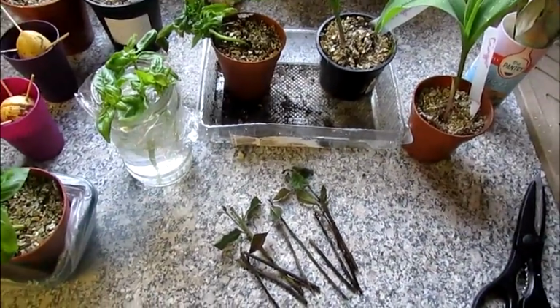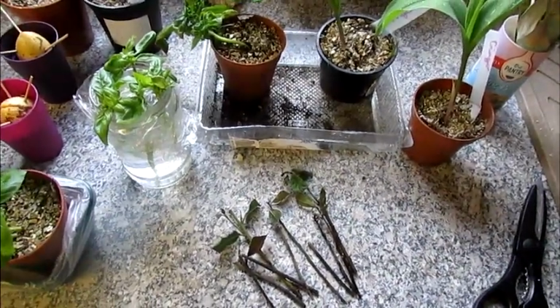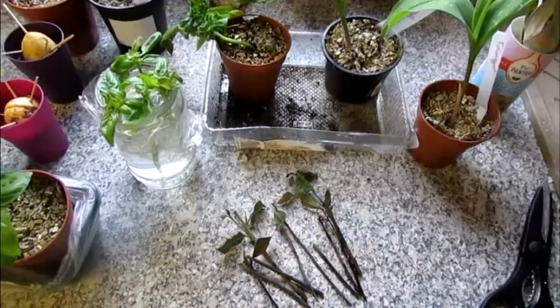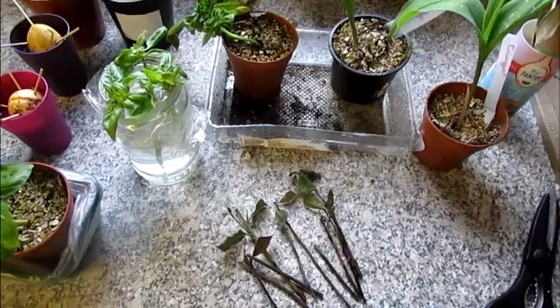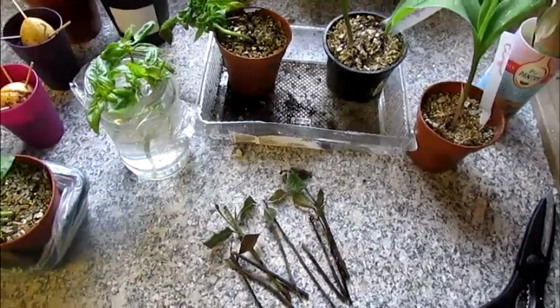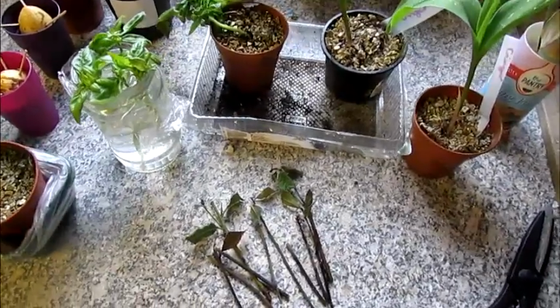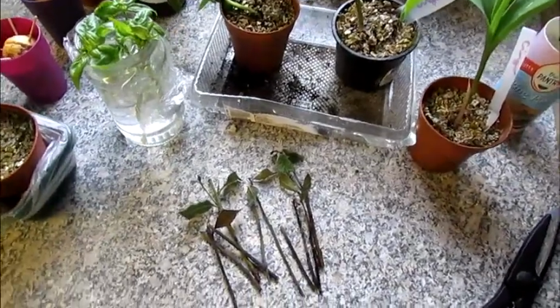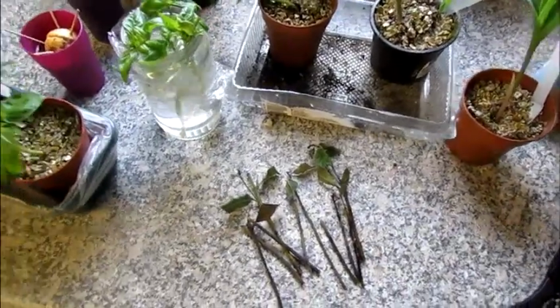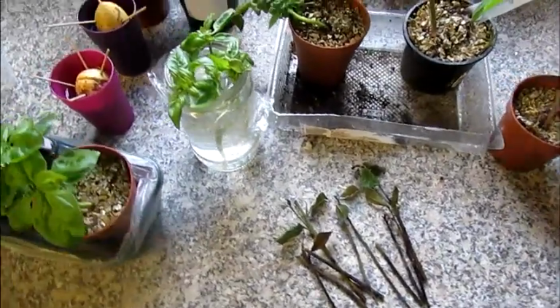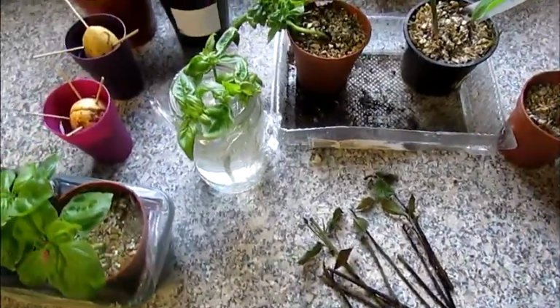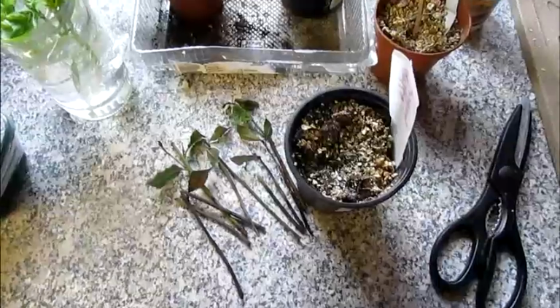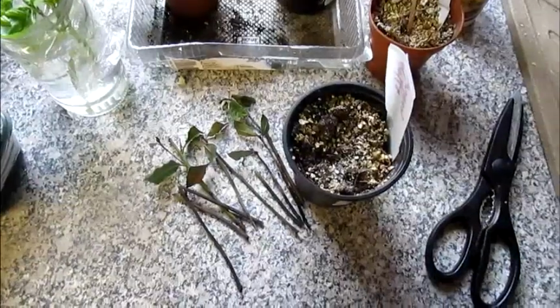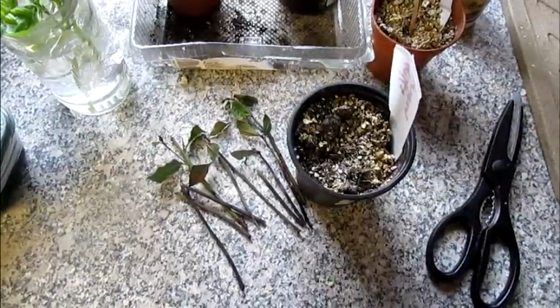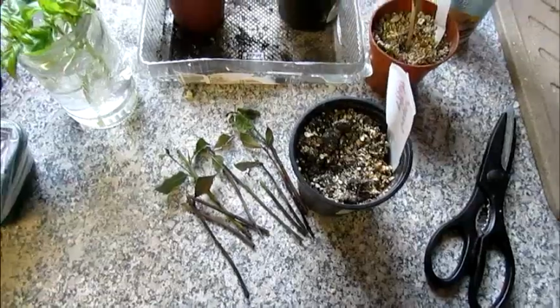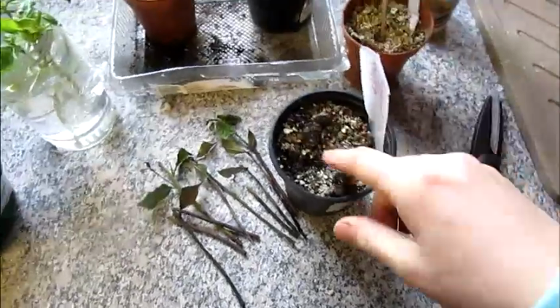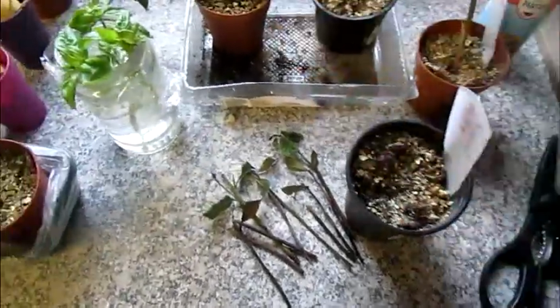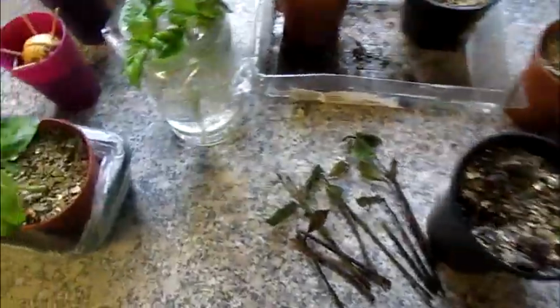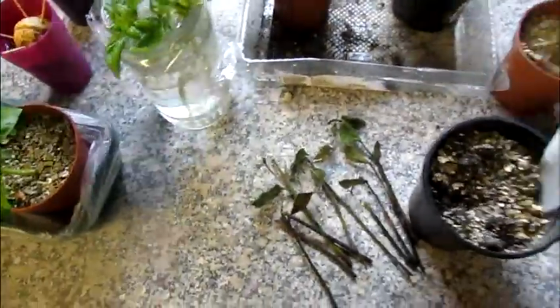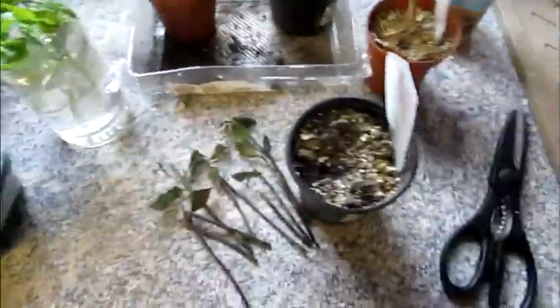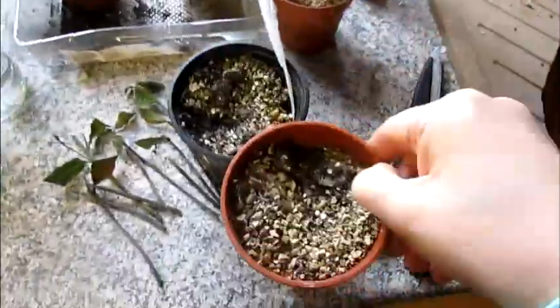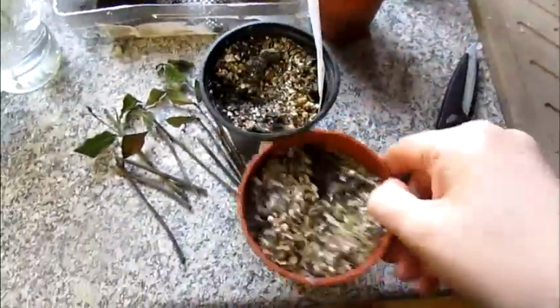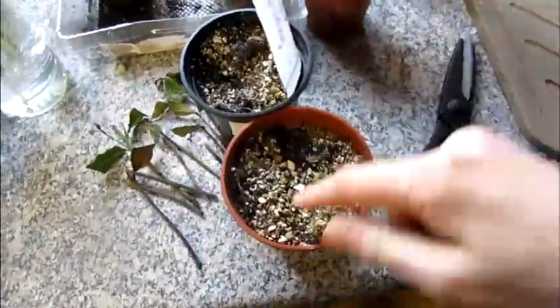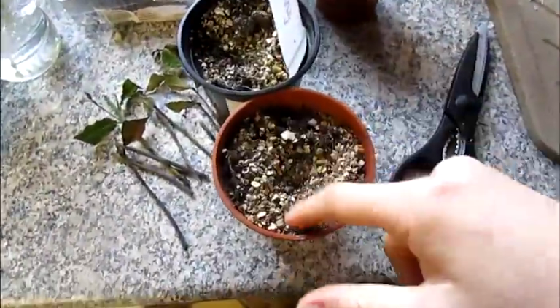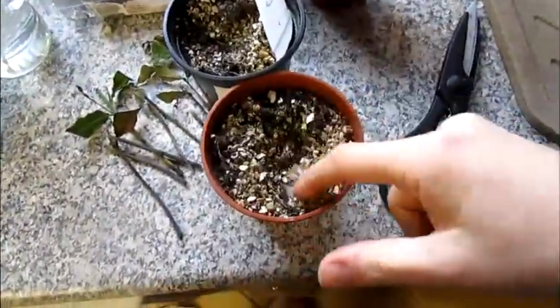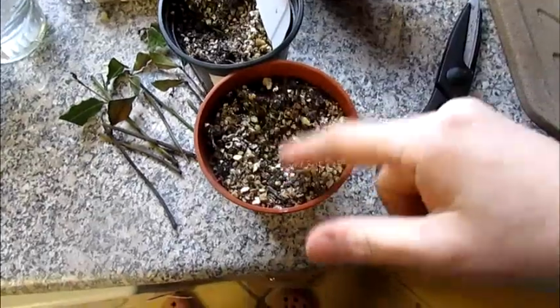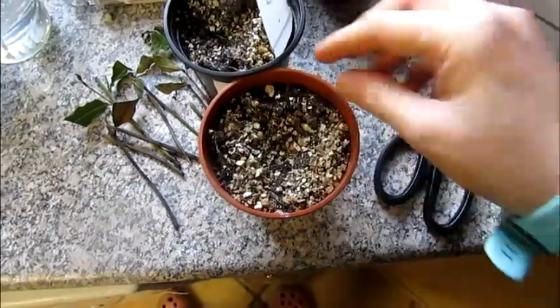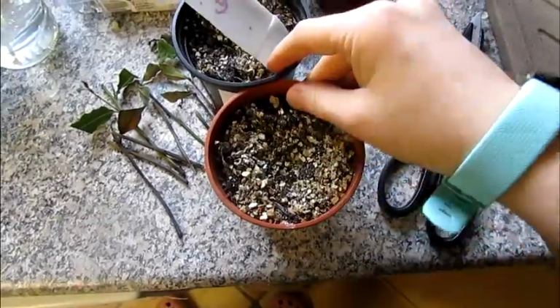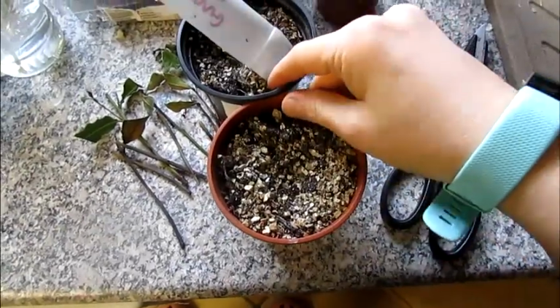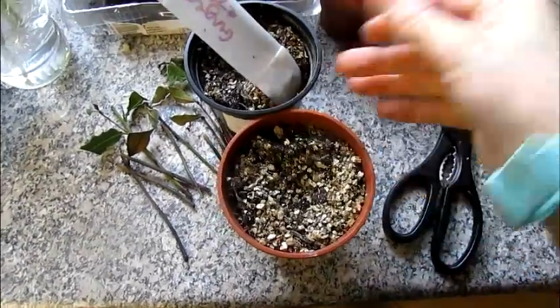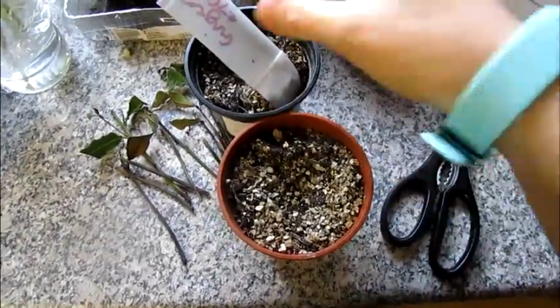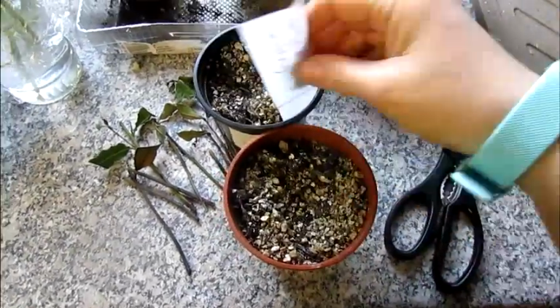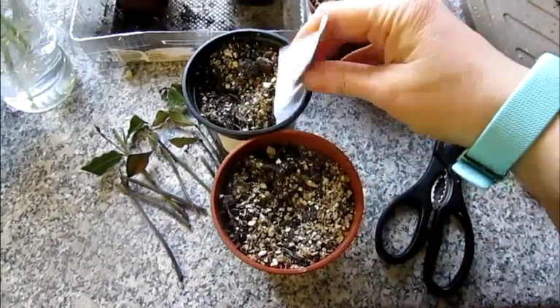The ginger roots that I planted — the rhizomes — have actually come to nothing. I just thought I'd show you that. I will have another go and I will video the process.